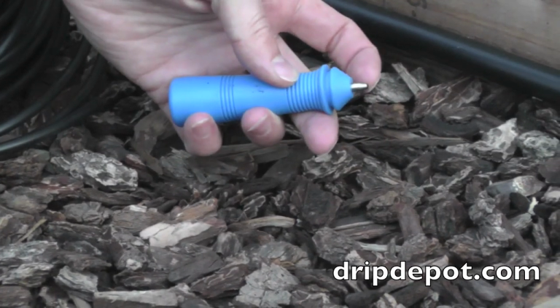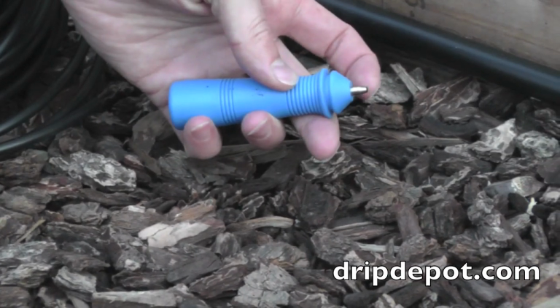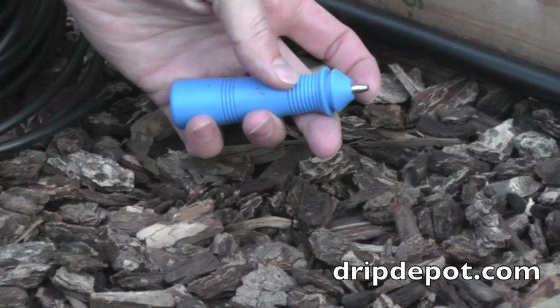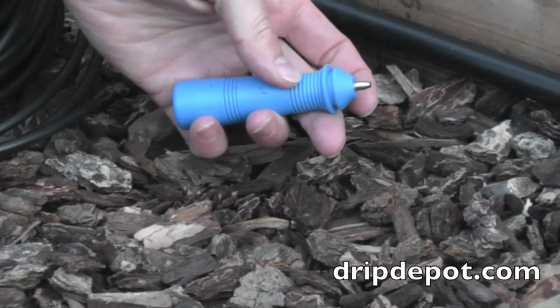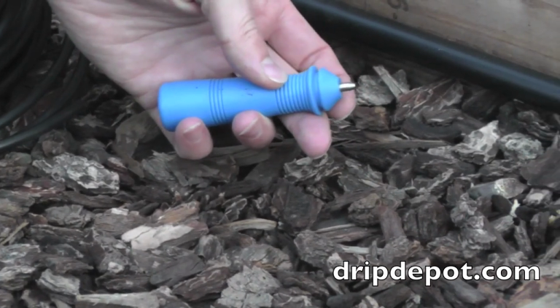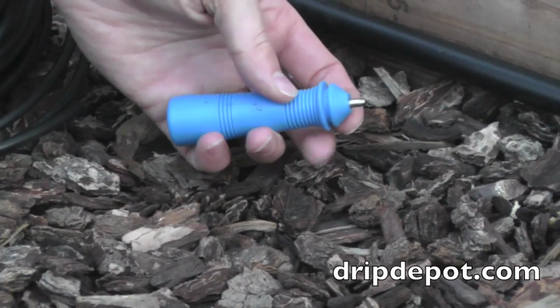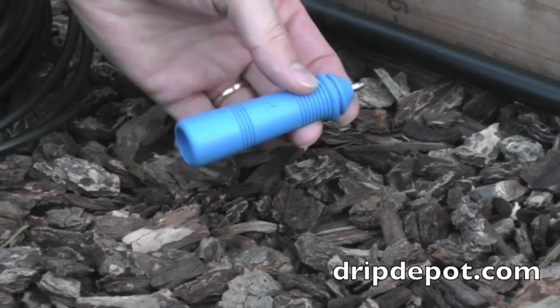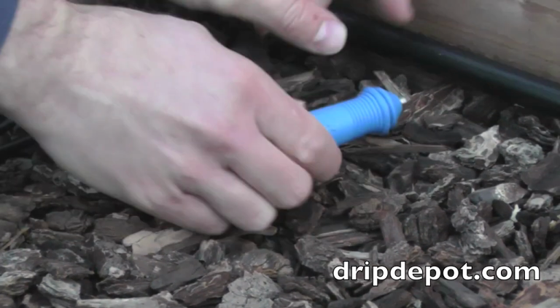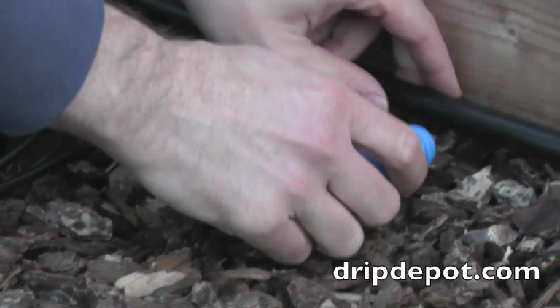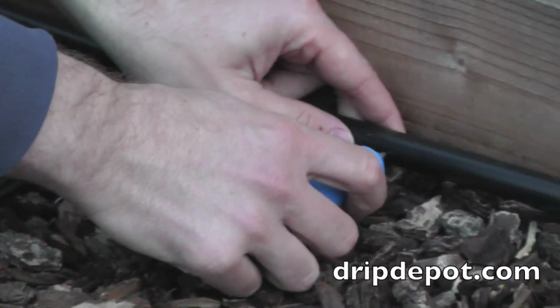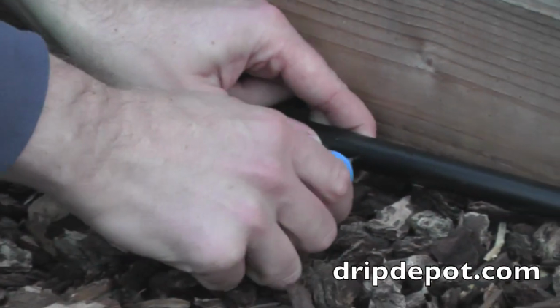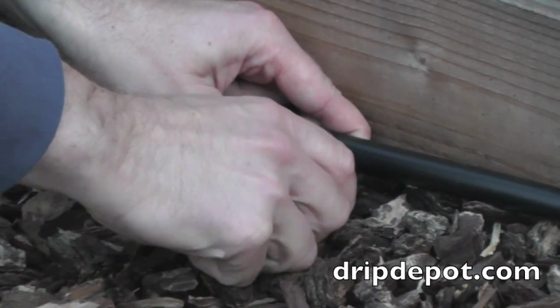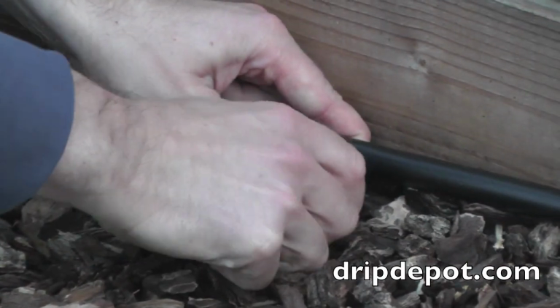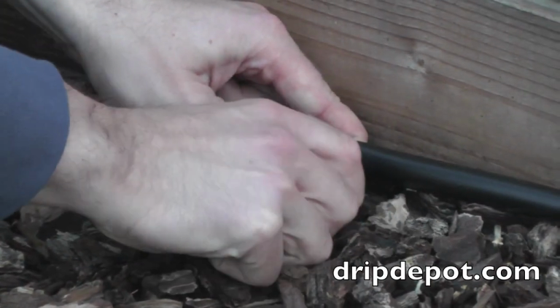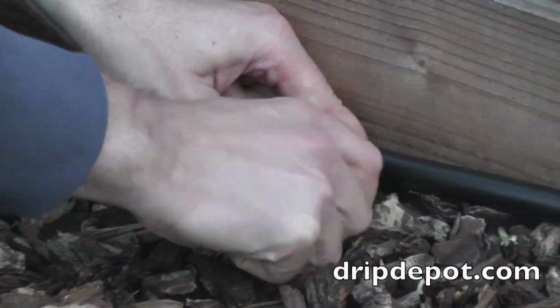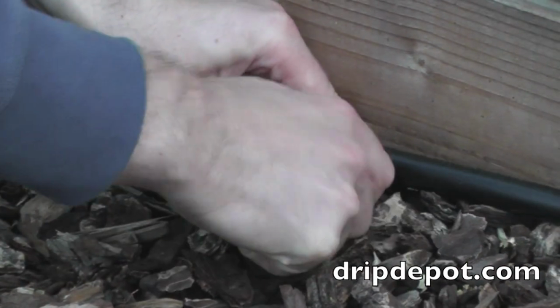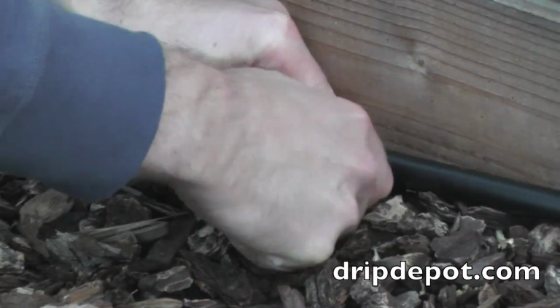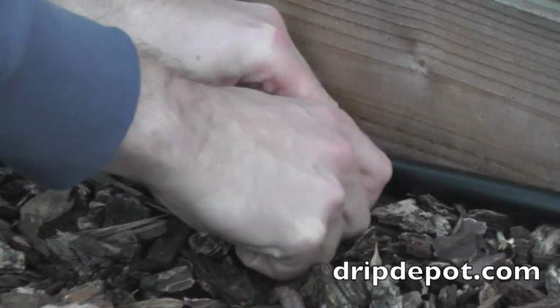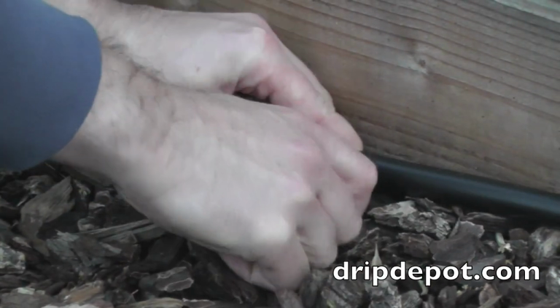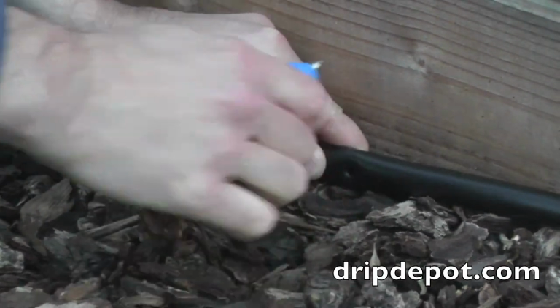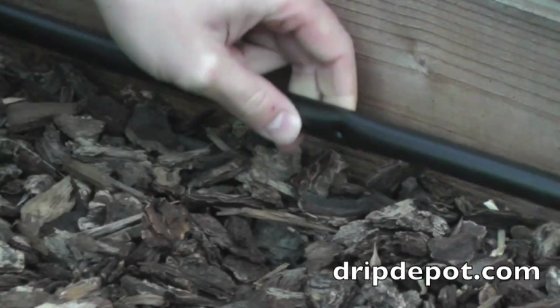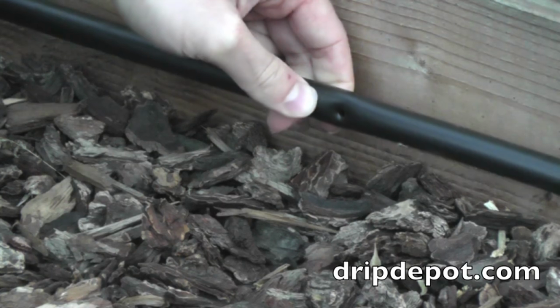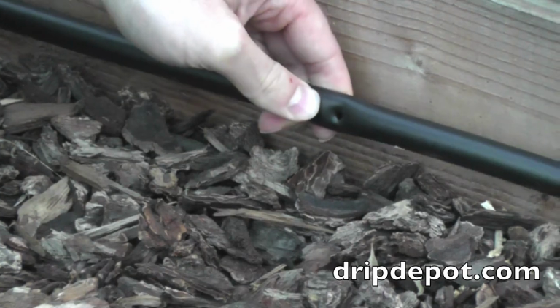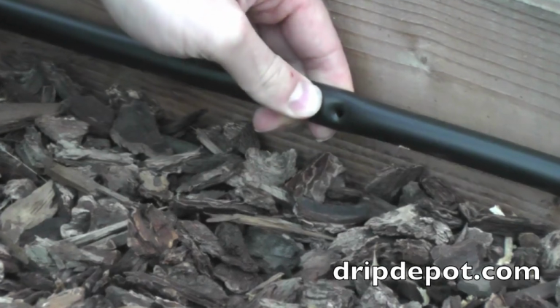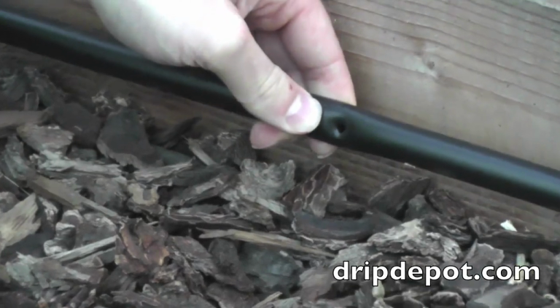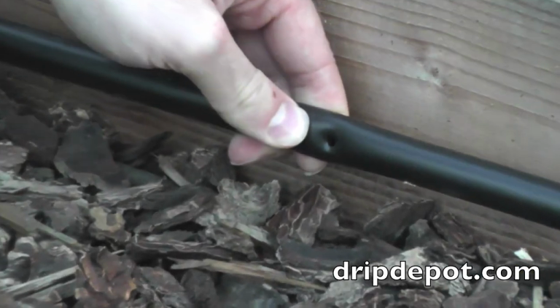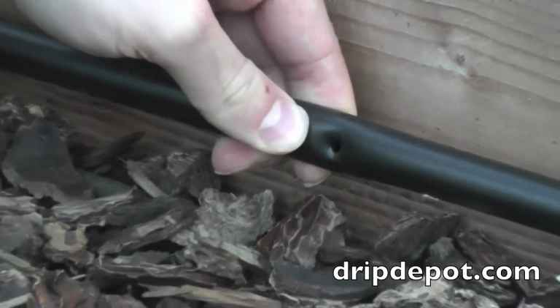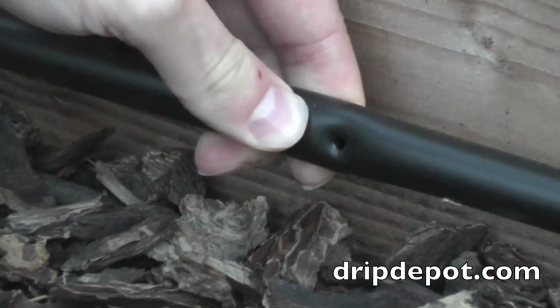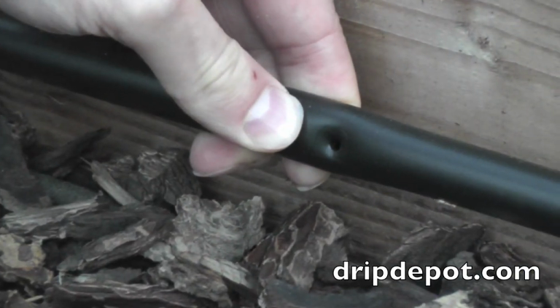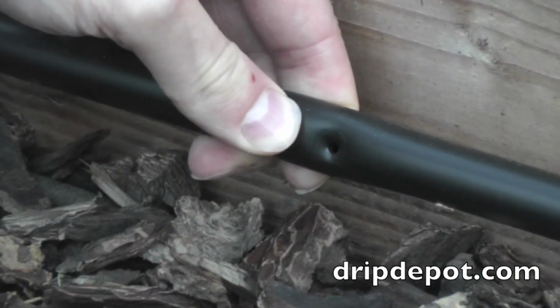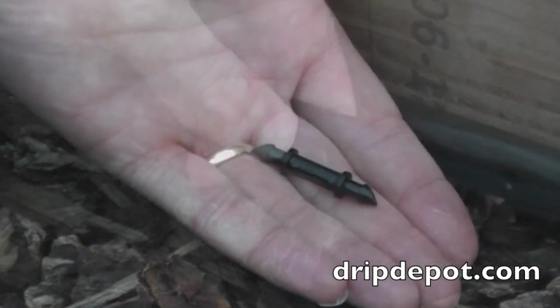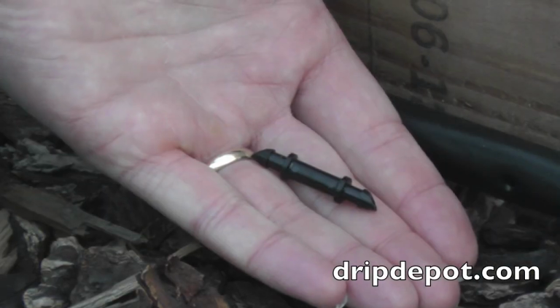To connect 1/4 inch tubing to mainline tubing, first punch a hole in the mainline tubing. Pictured here is our standard punch. It has a stainless steel tip that punches a nice clean hole every time.